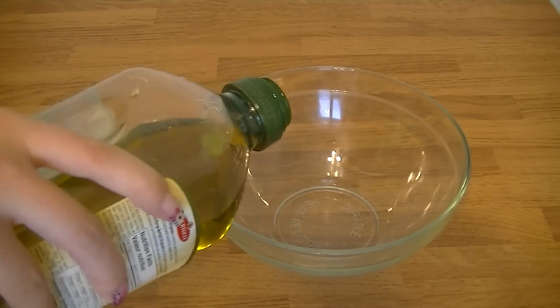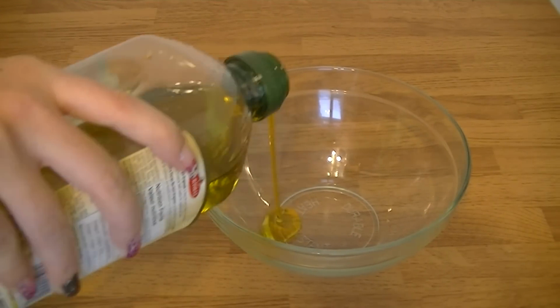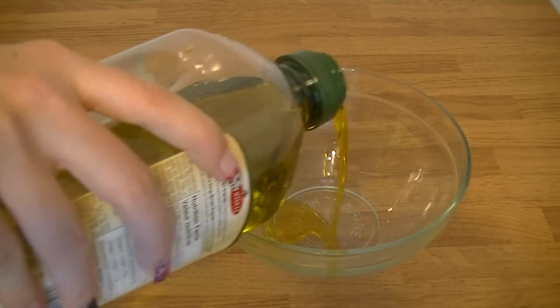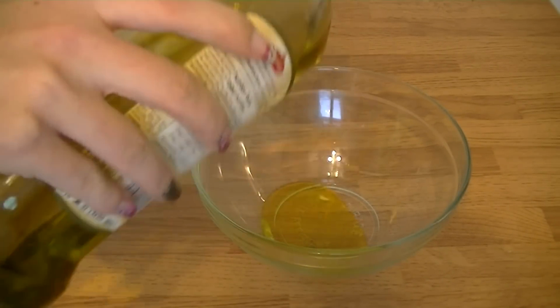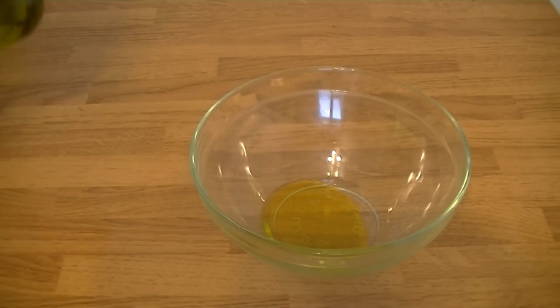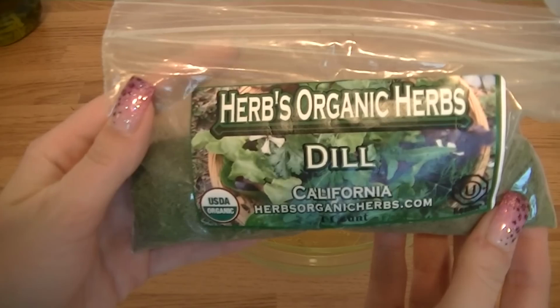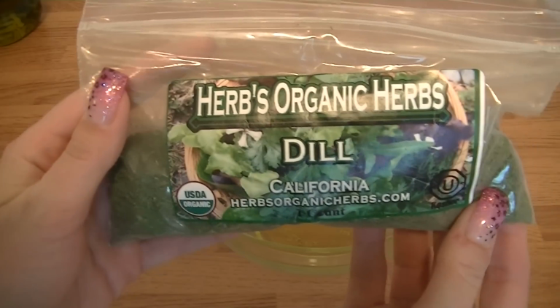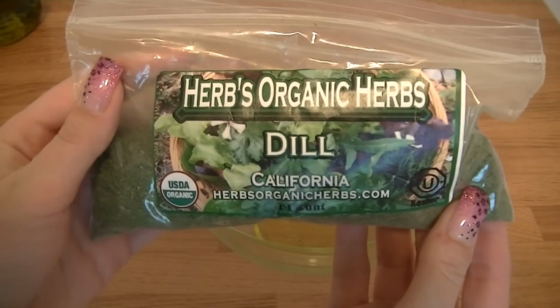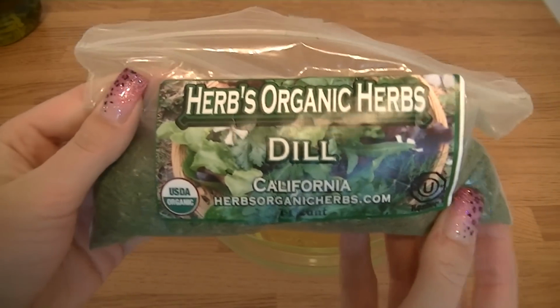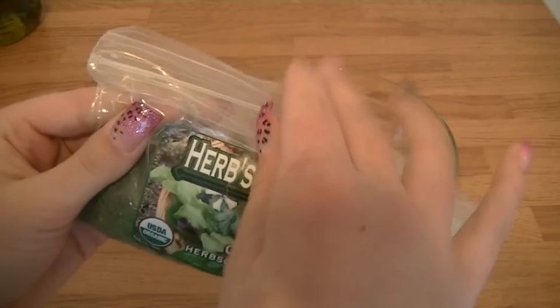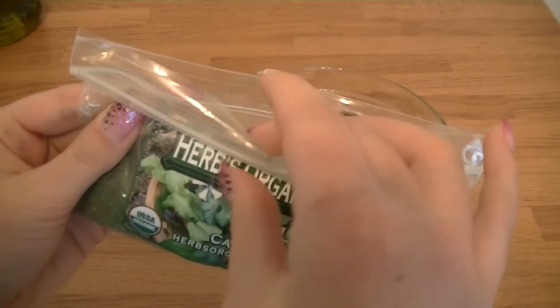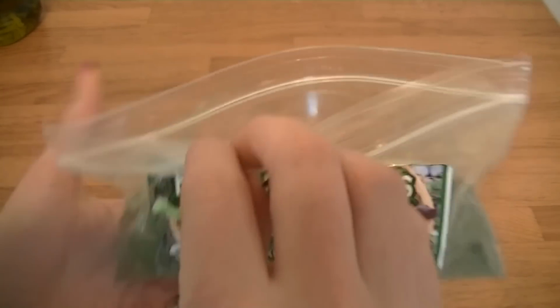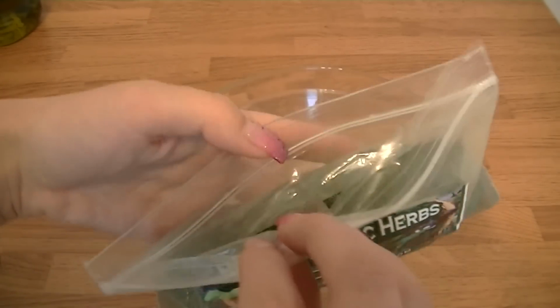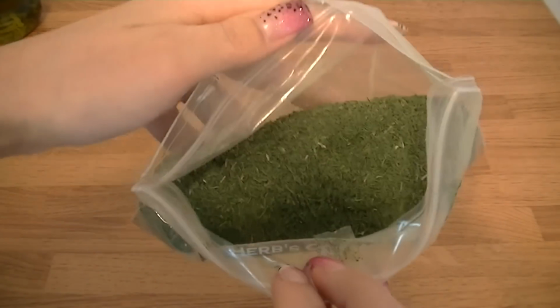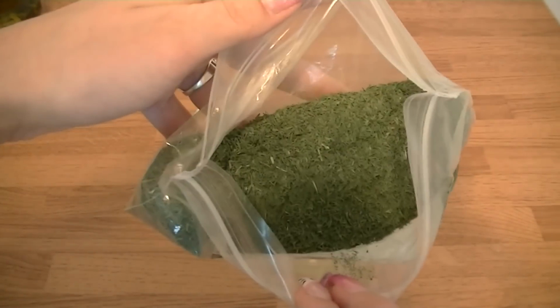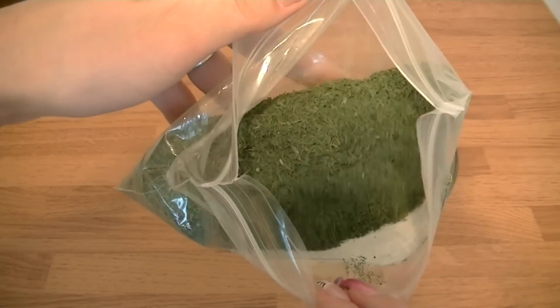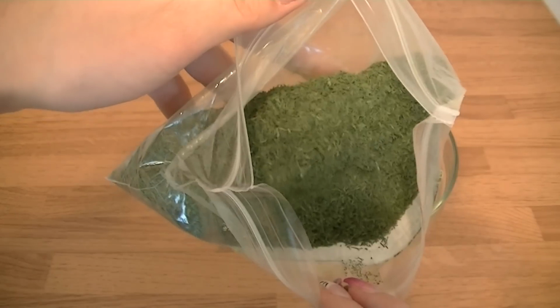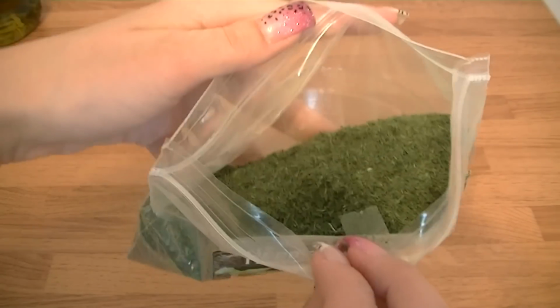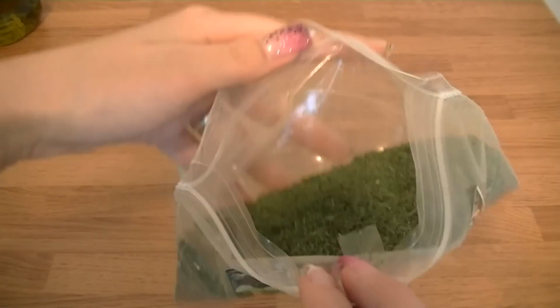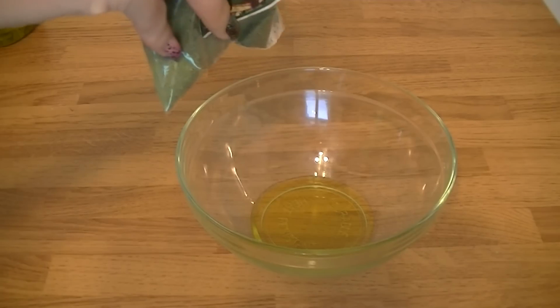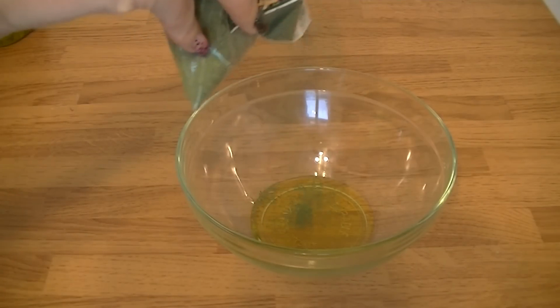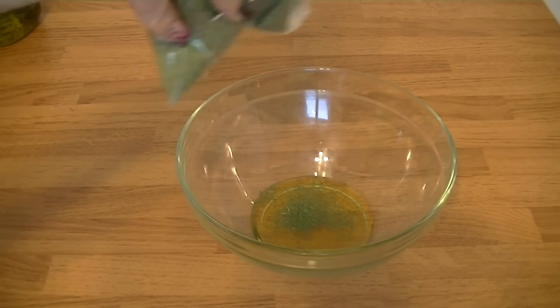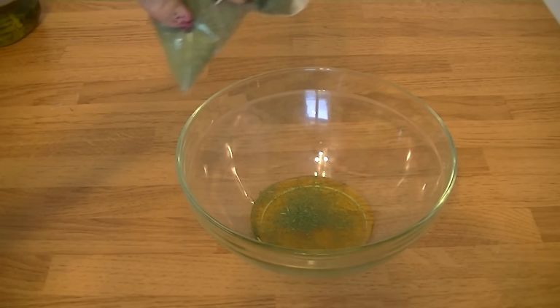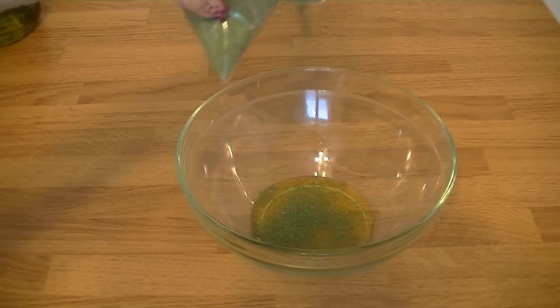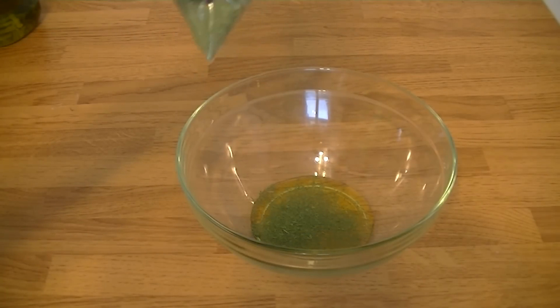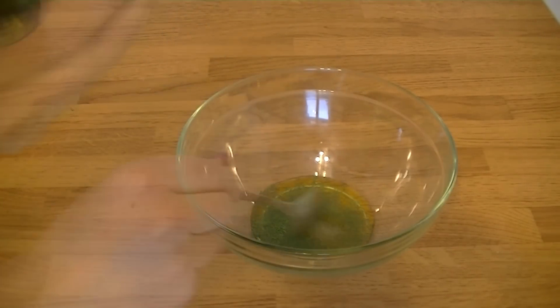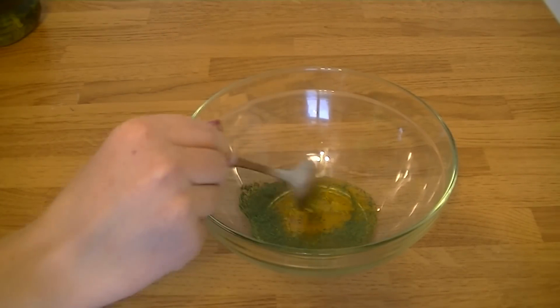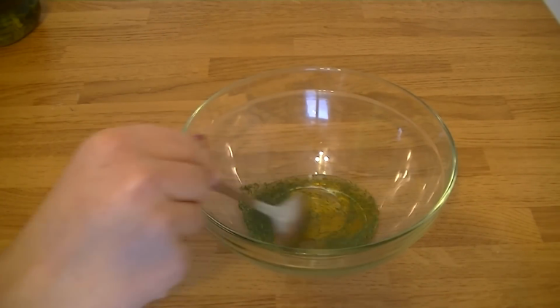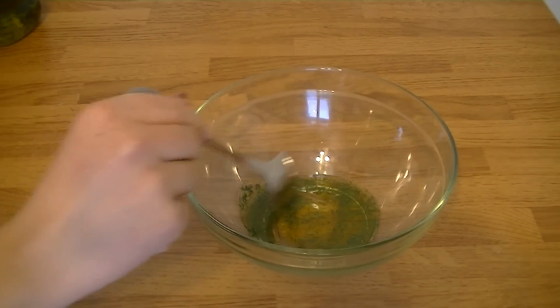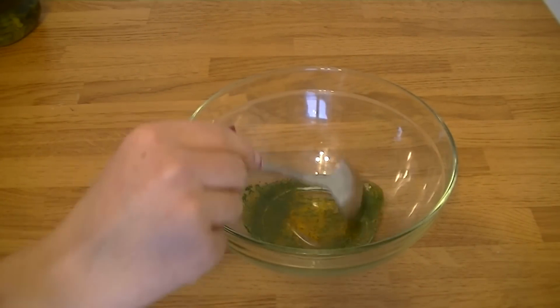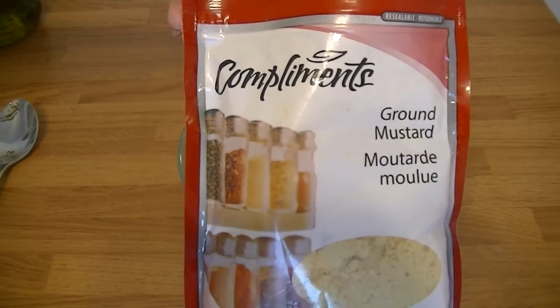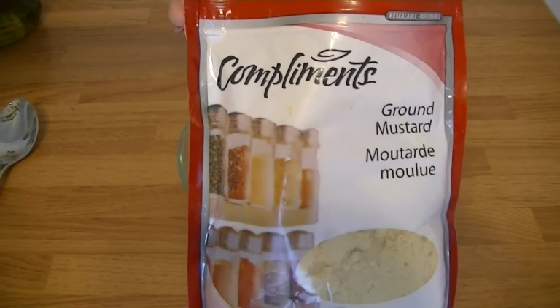Let's start by putting some olive oil into a bowl. I have some California grown dill that I got a few months ago in California — there's so much in here and it is so good — so I'm just going to put a couple tablespoons in with the olive oil and mix that up together.